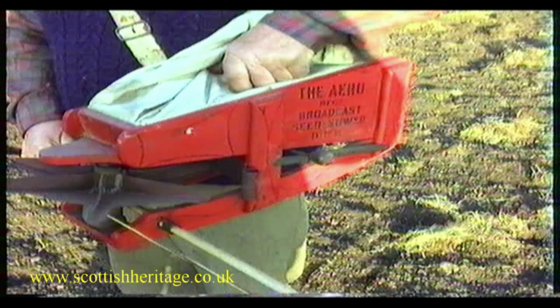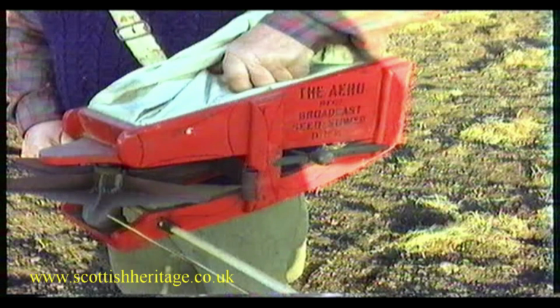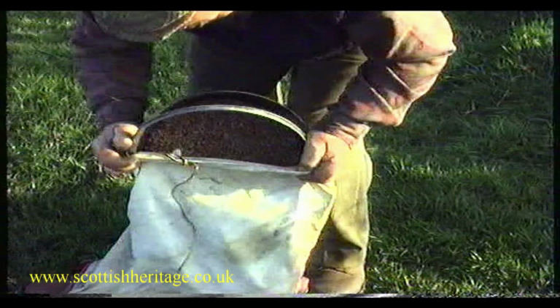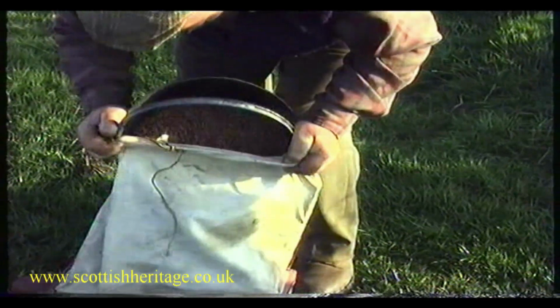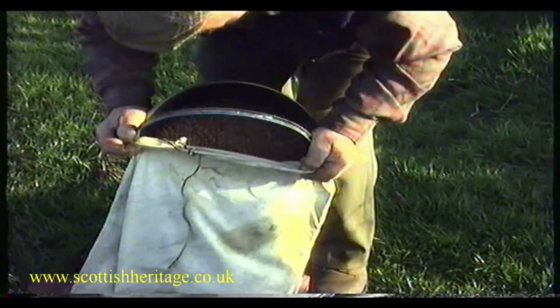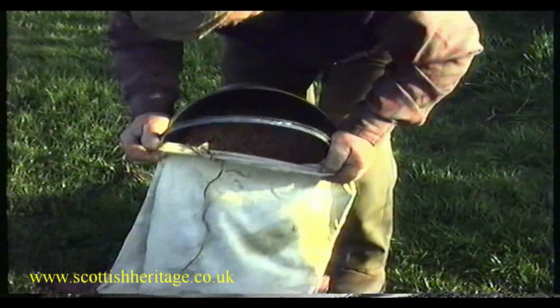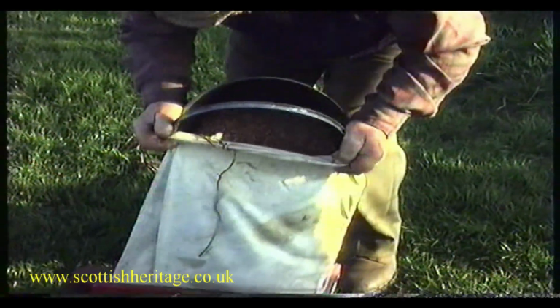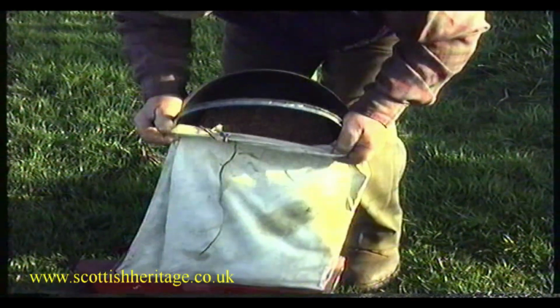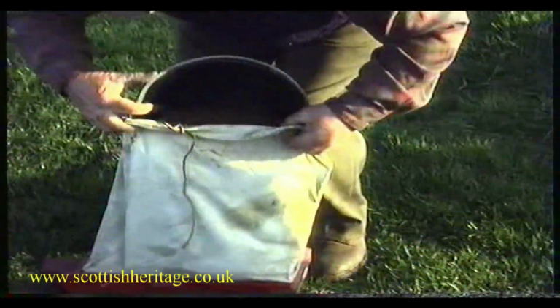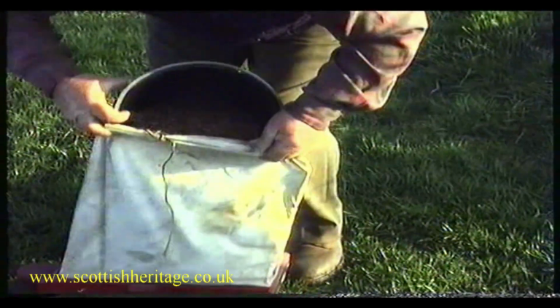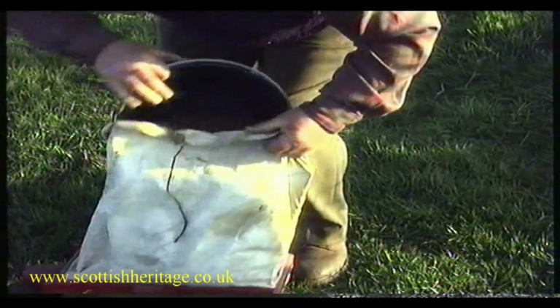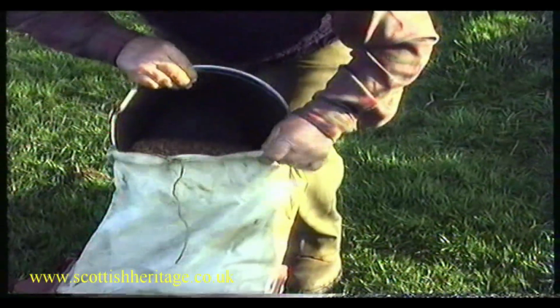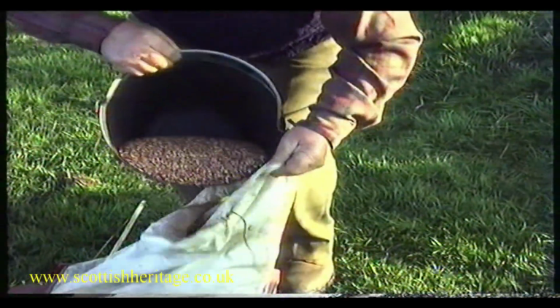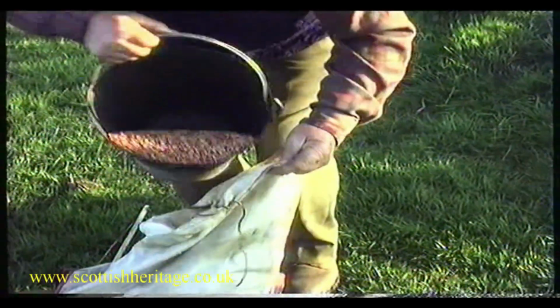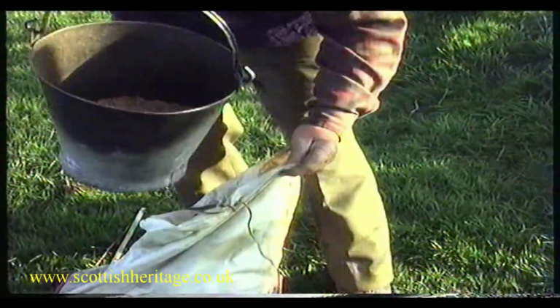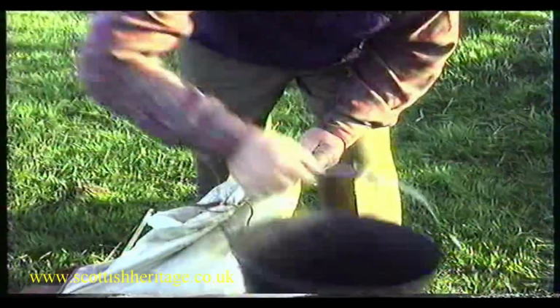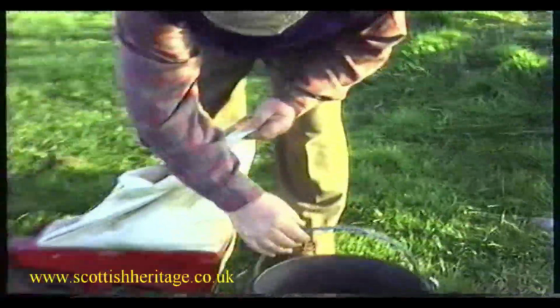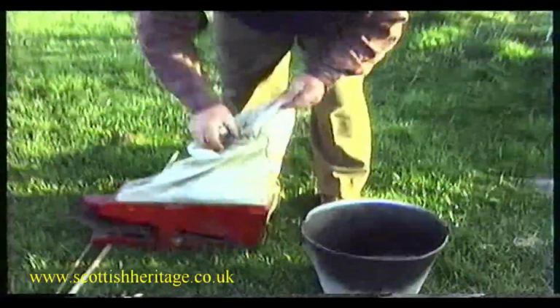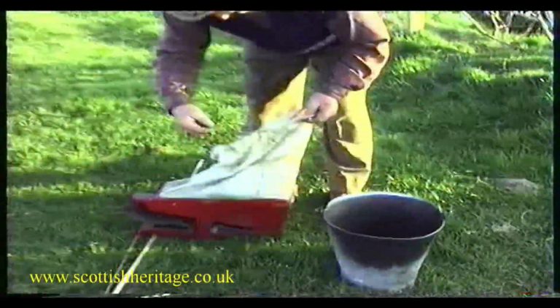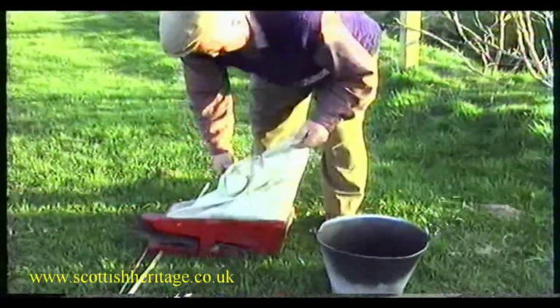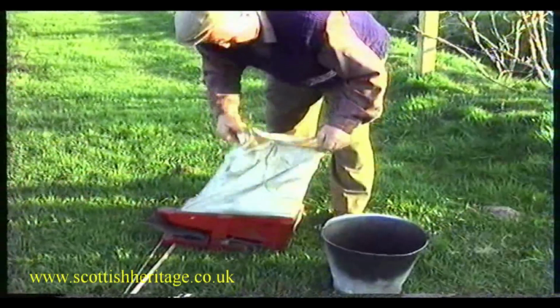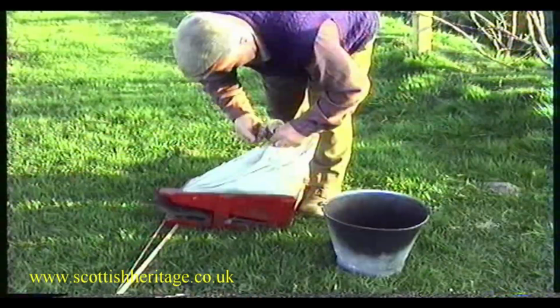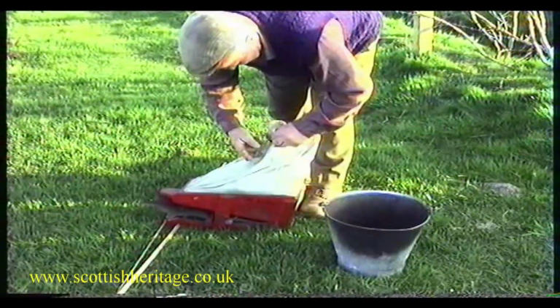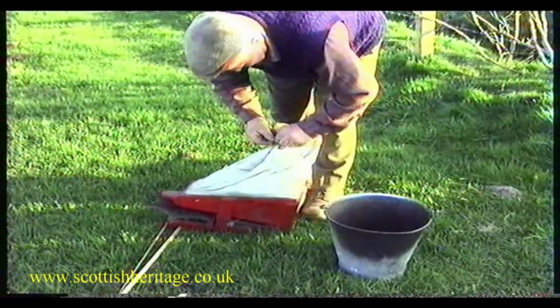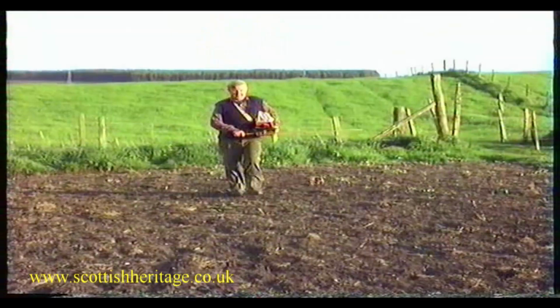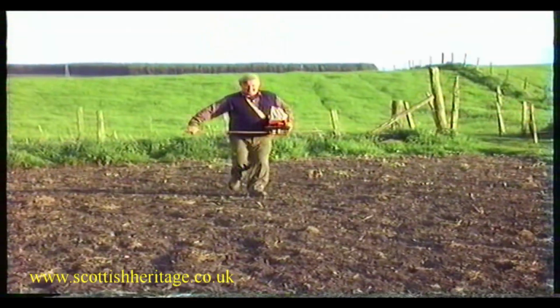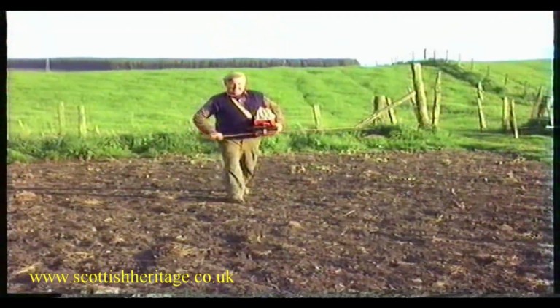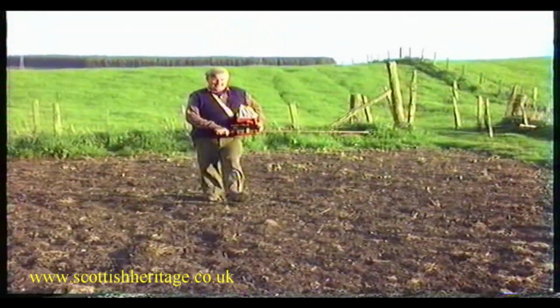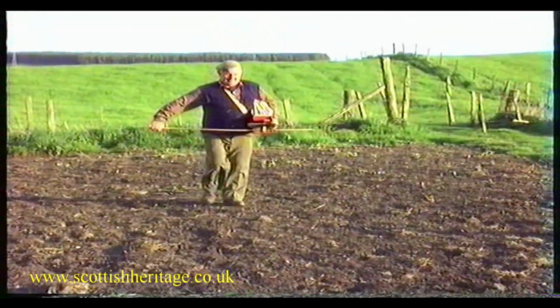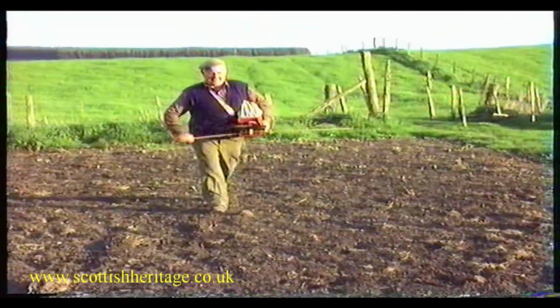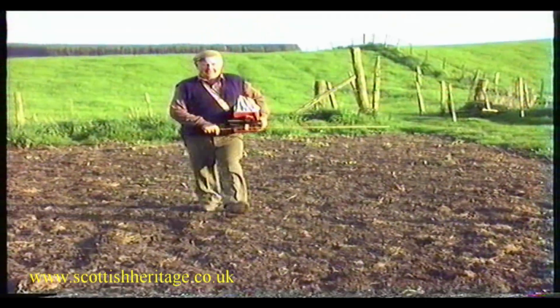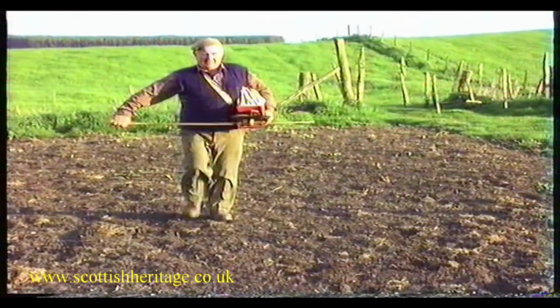Over the years, farmers and crafters in Scotland used different kinds of equipment to sow the seeds. Many early pieces of equipment were locally made. Here we see Doad working a very ingenious piece of equipment.